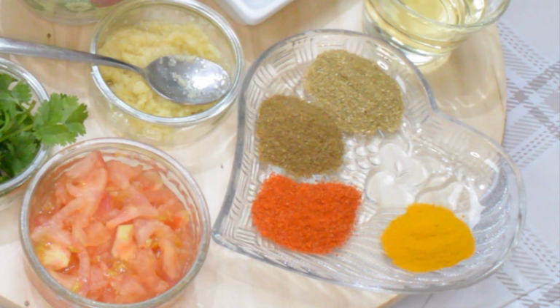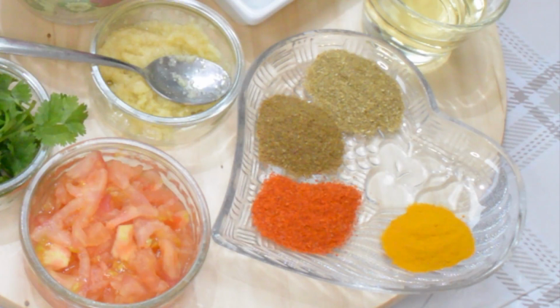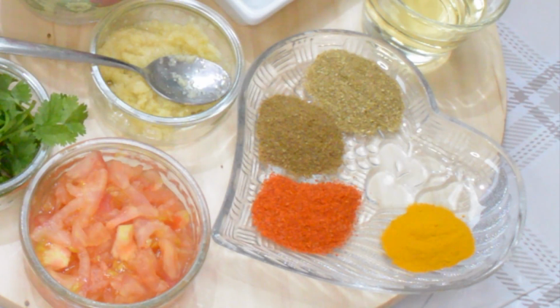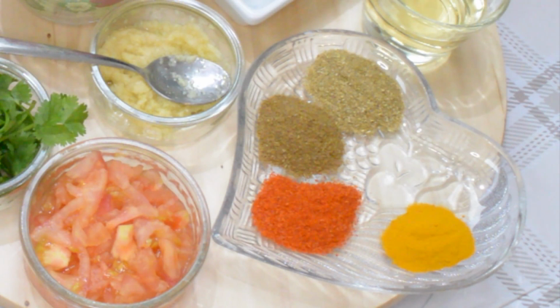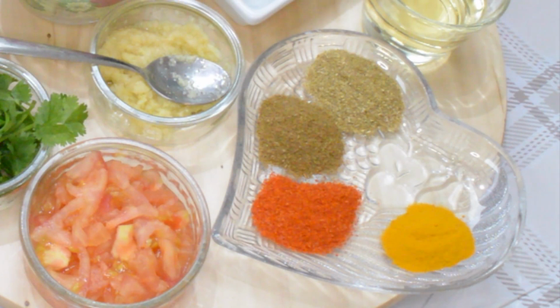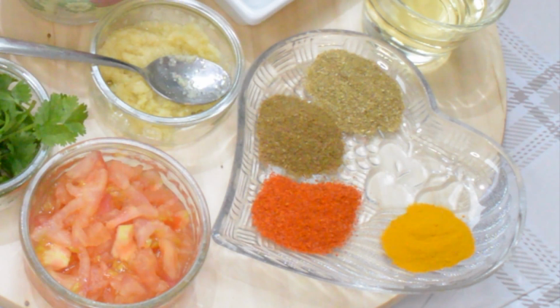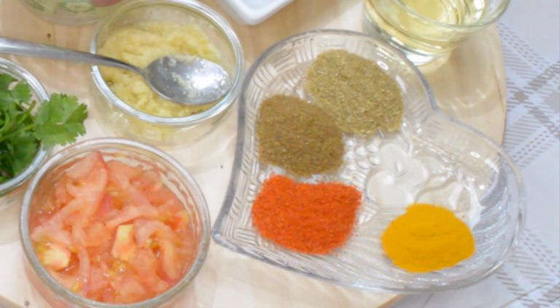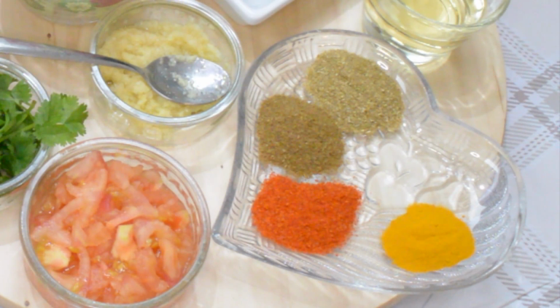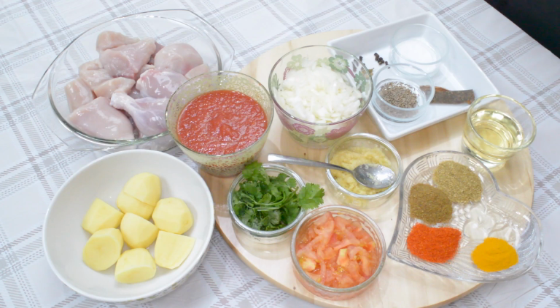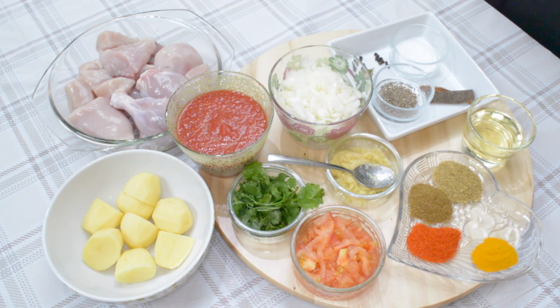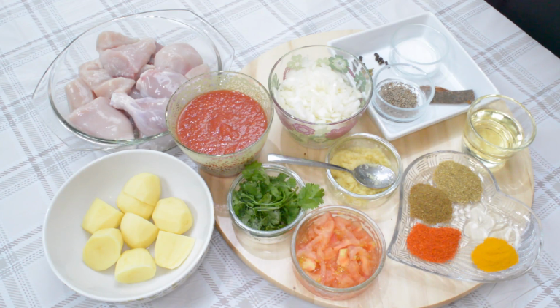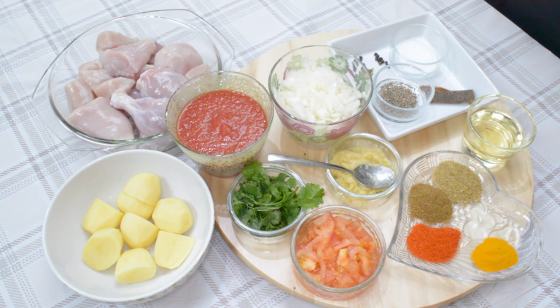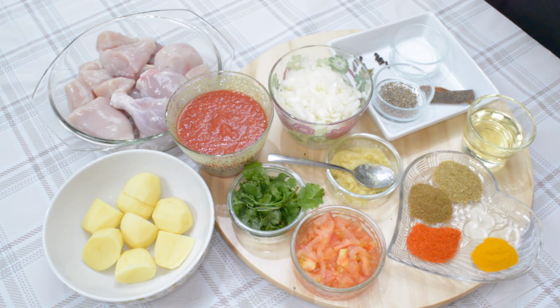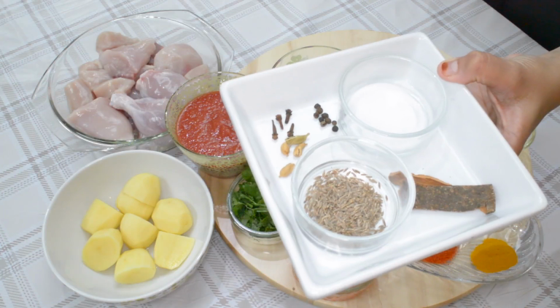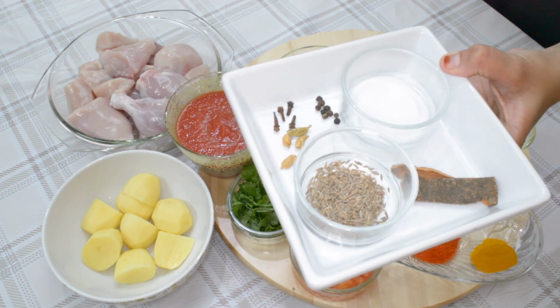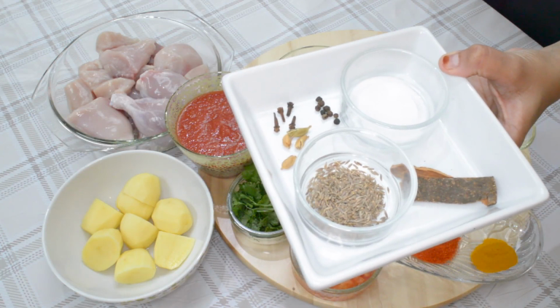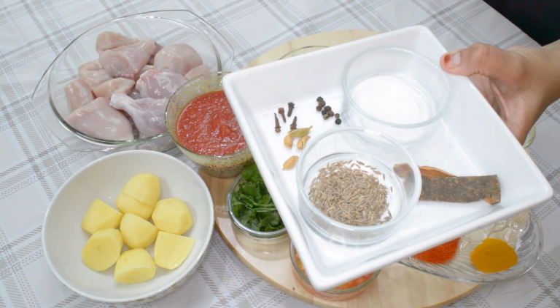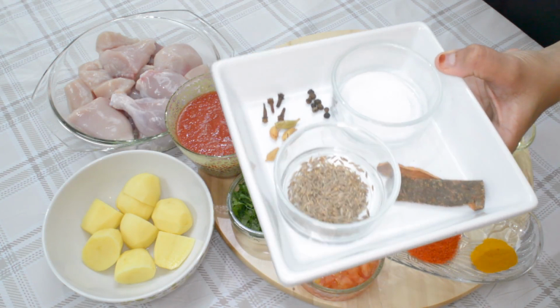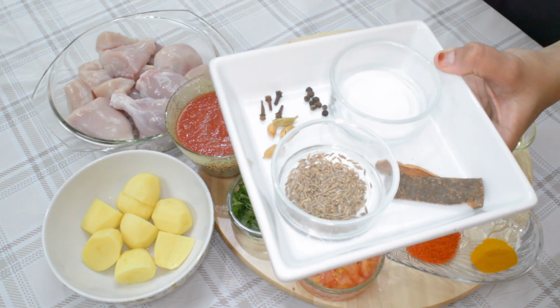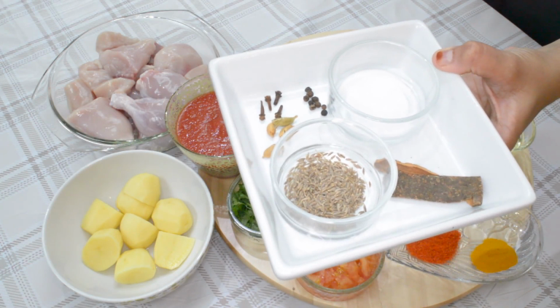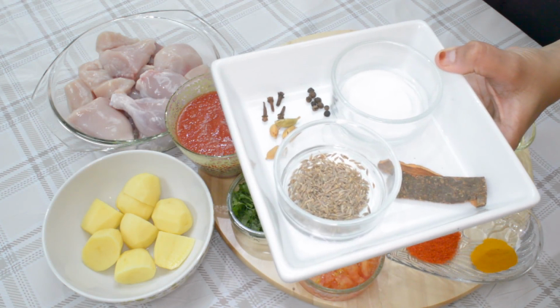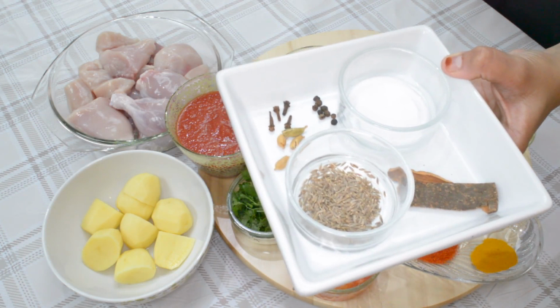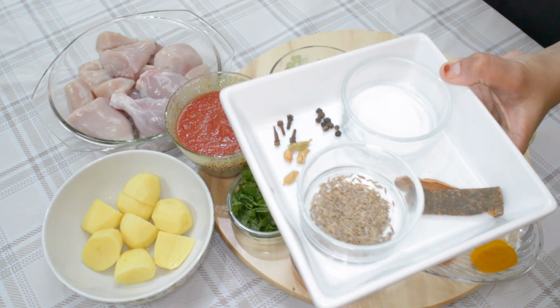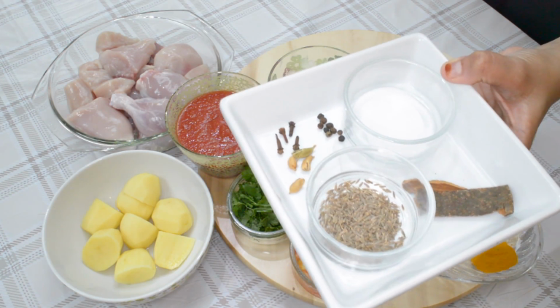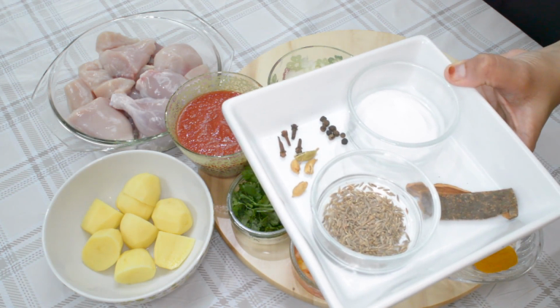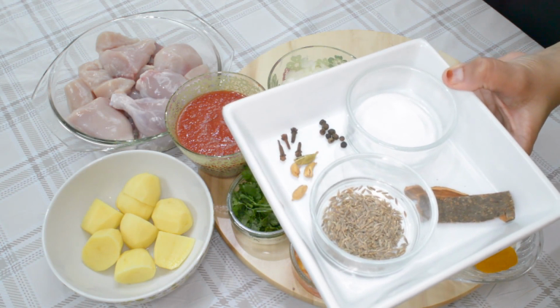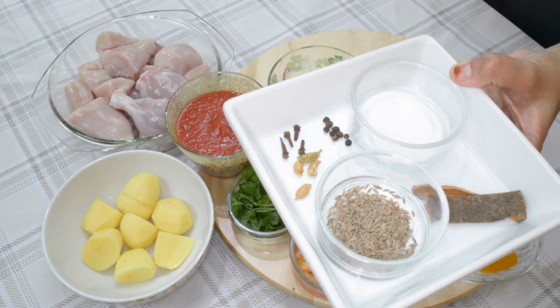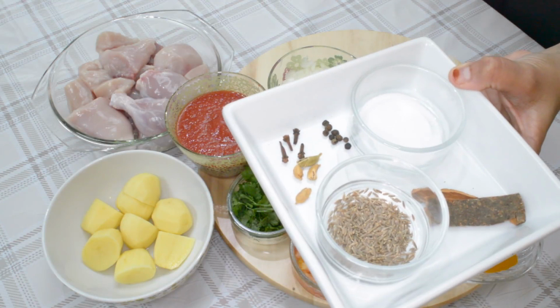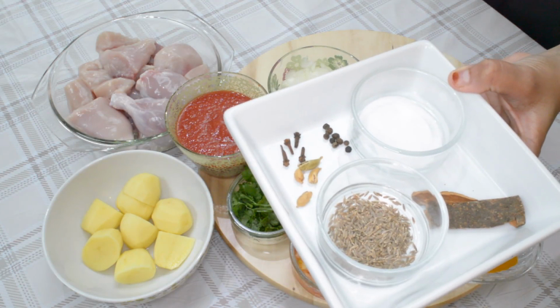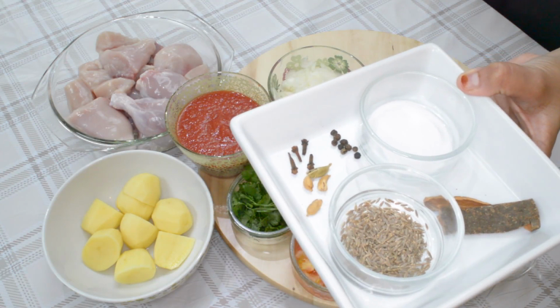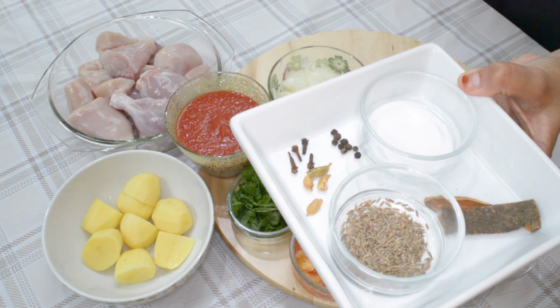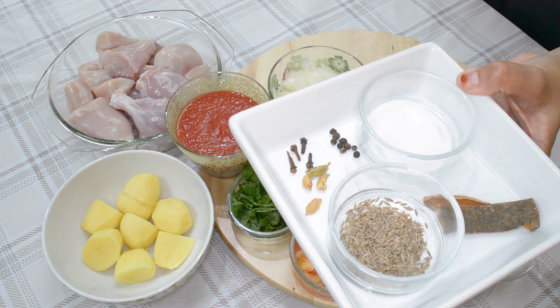I've also got one teaspoon of whole cumin, three tablespoons of oil, some cinnamon sticks, salt to taste, some cardamom pods, whole black pepper, and some cloves.